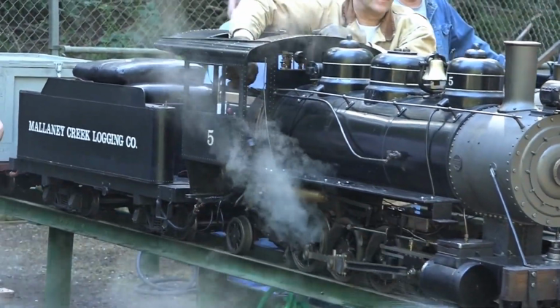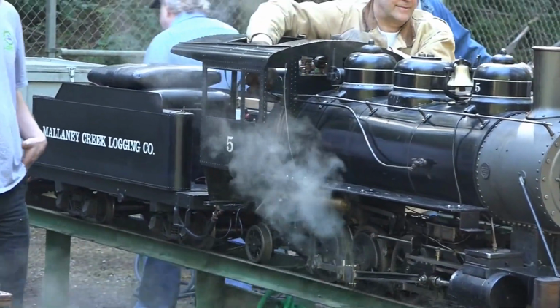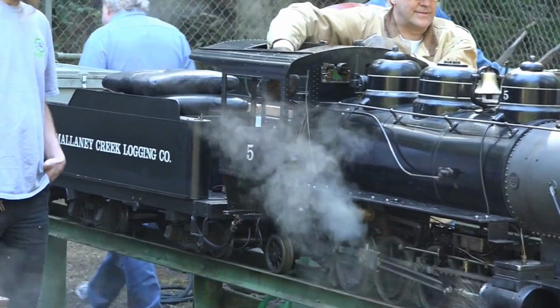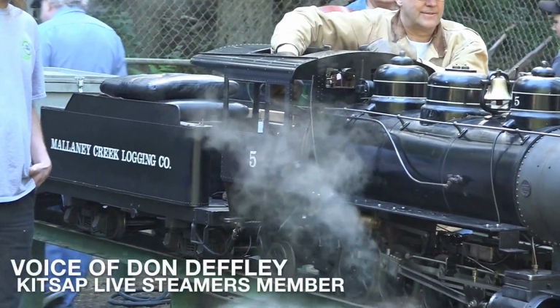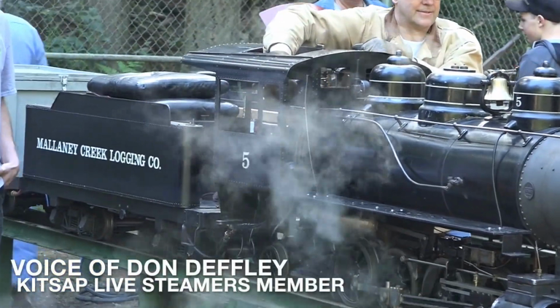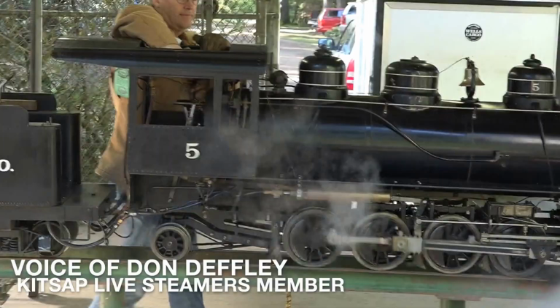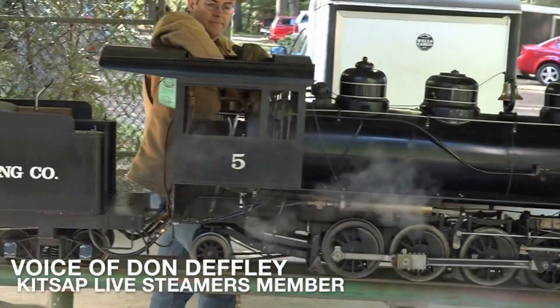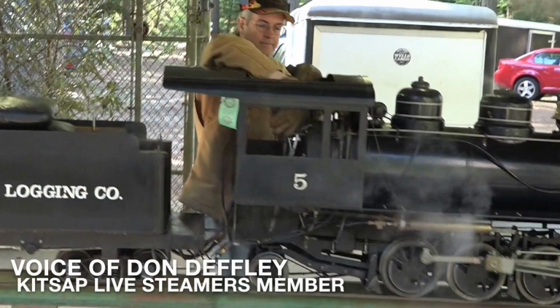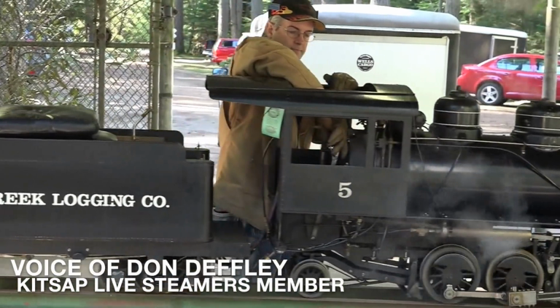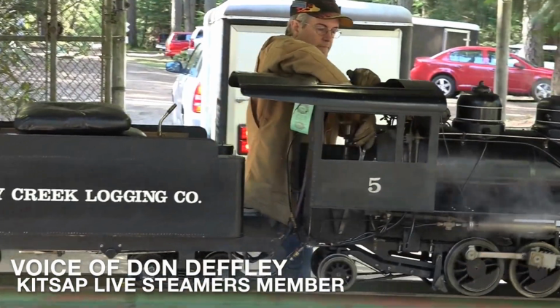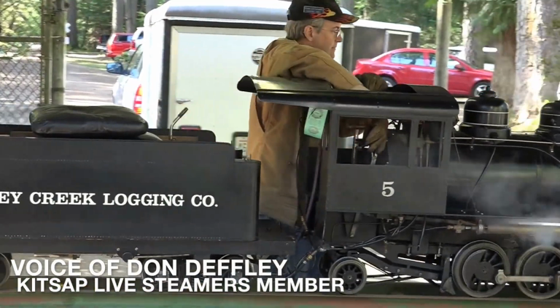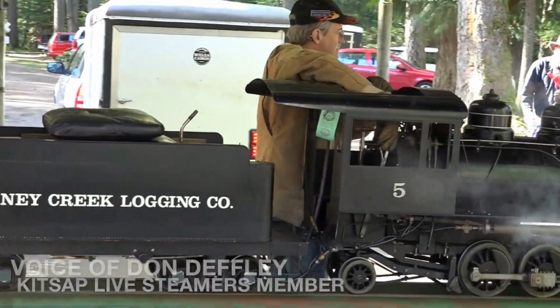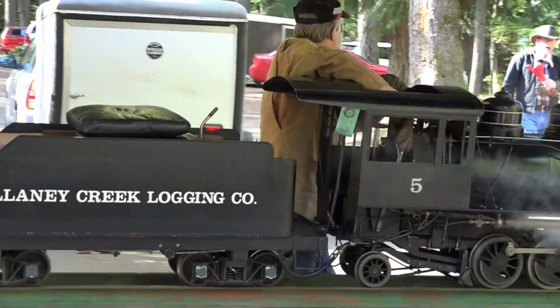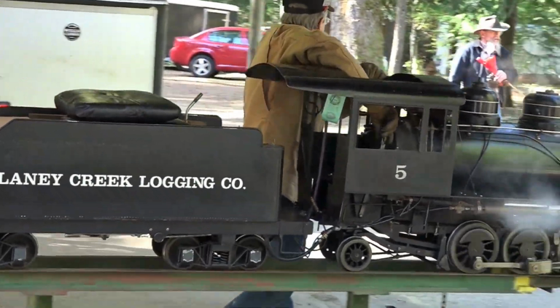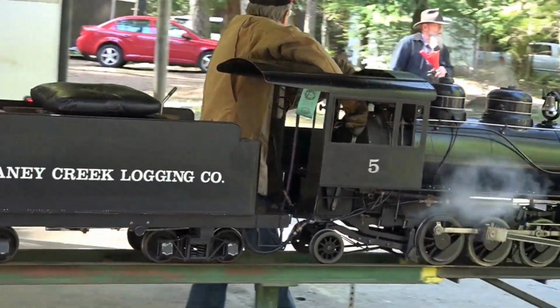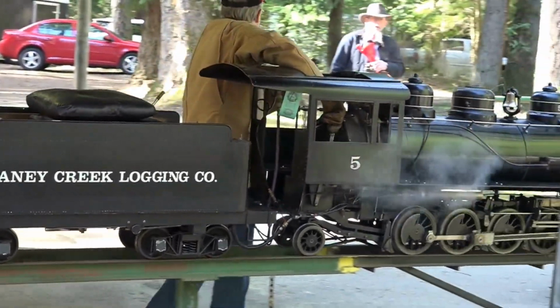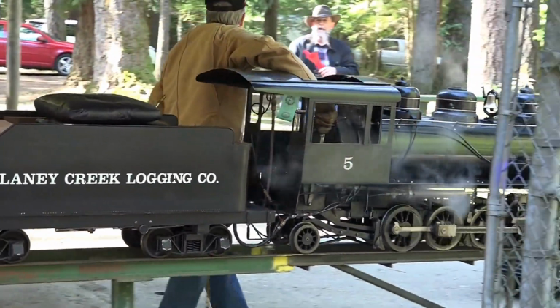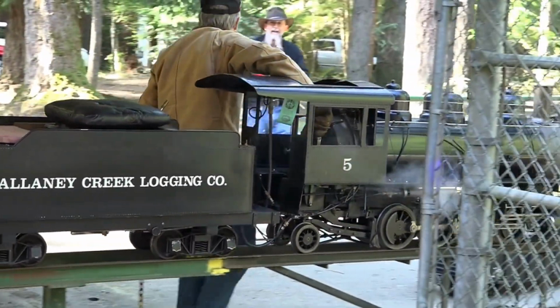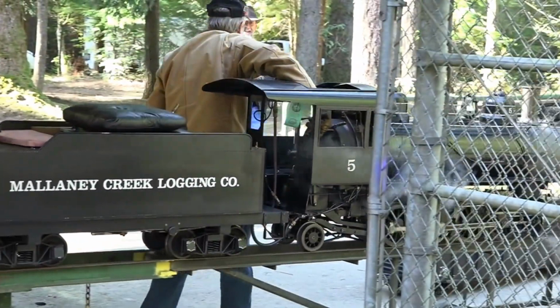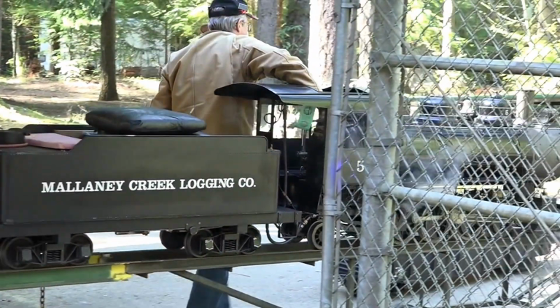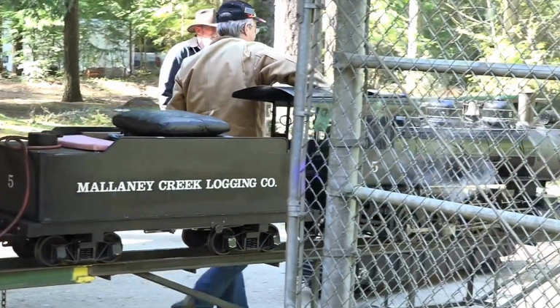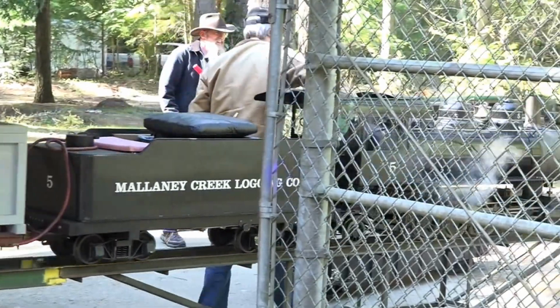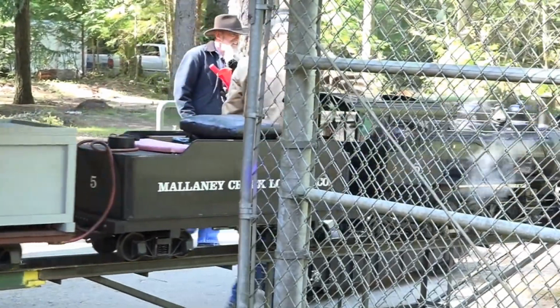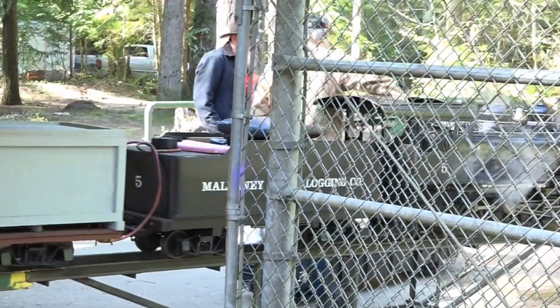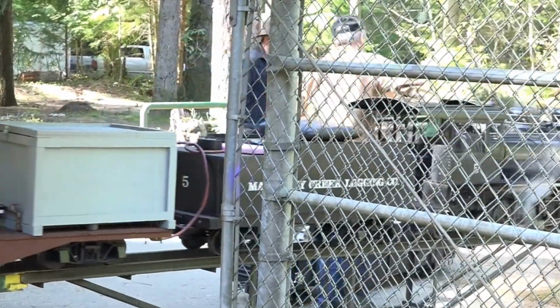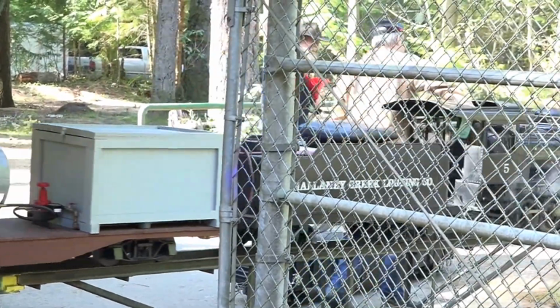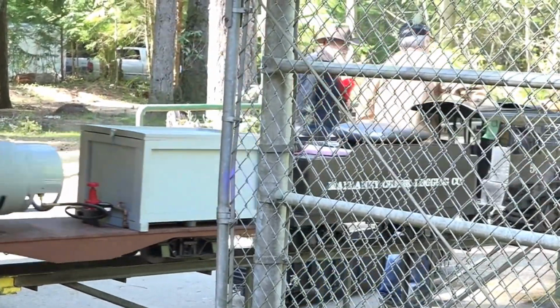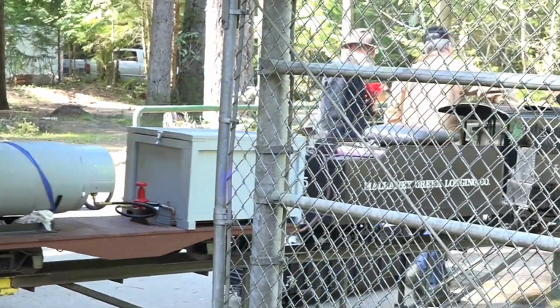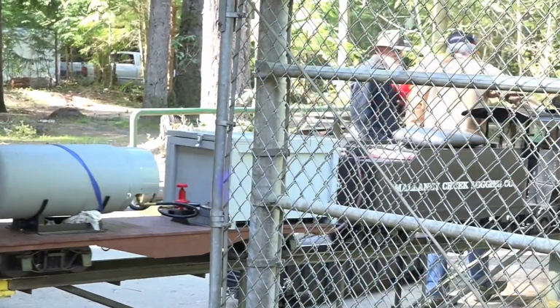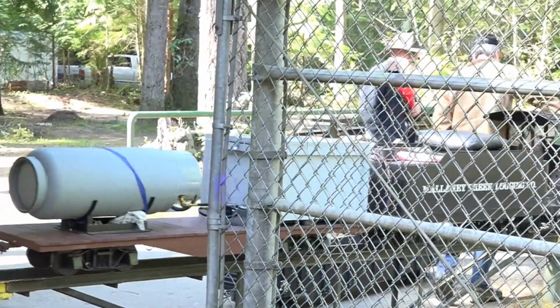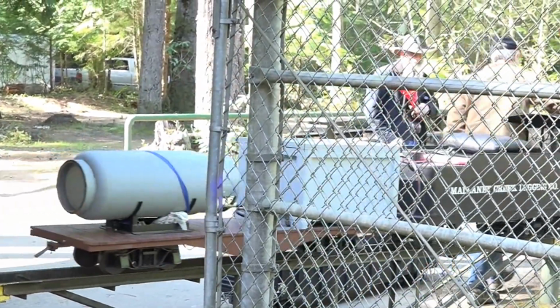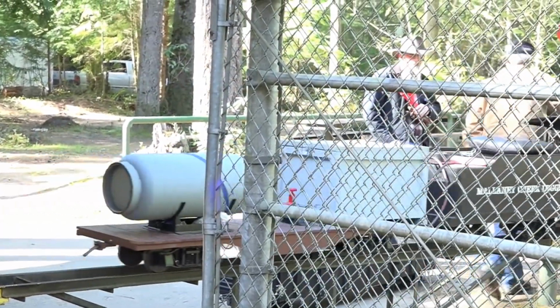To my knowledge, and any knowledge that I've been able to find out from anyone, there has never been a miniature boiler blow. And if it did, it would probably just blow the tubes out of the inside anyway, because the outside will never blow.